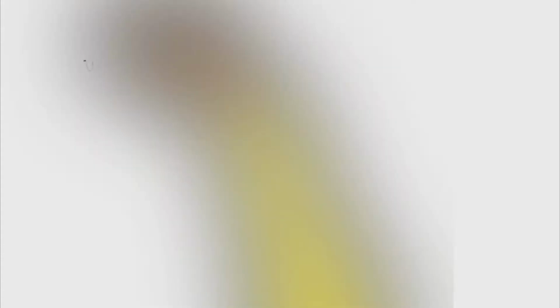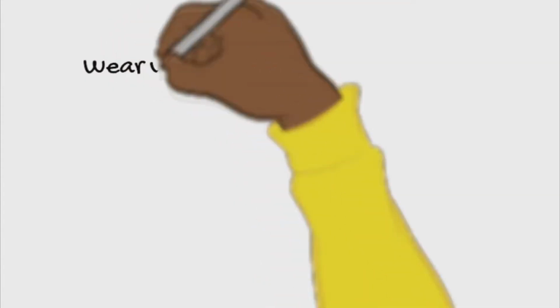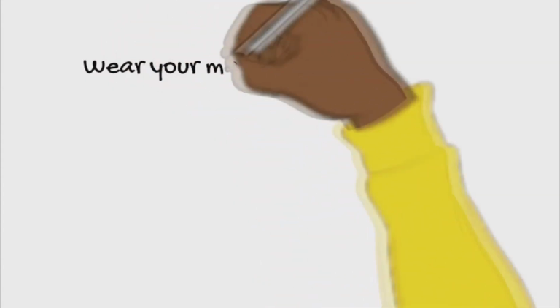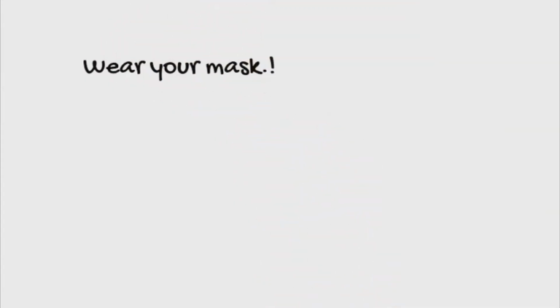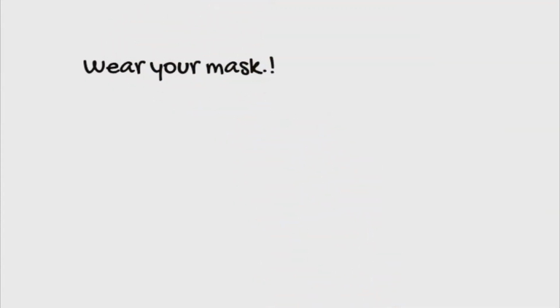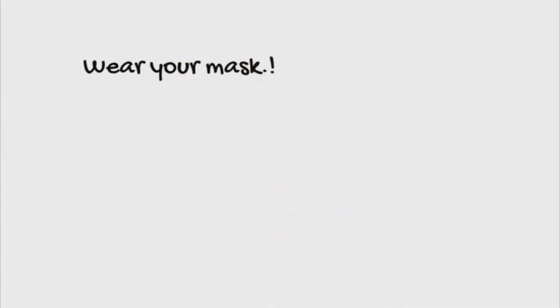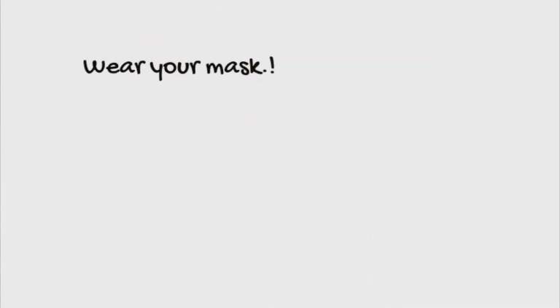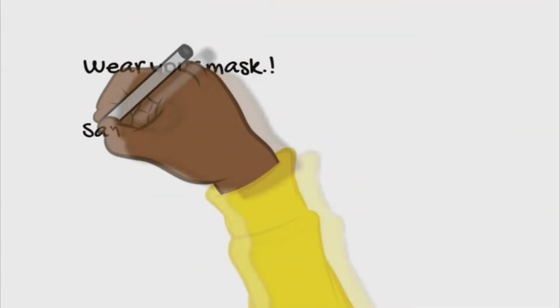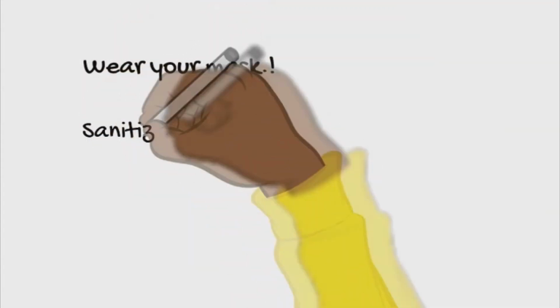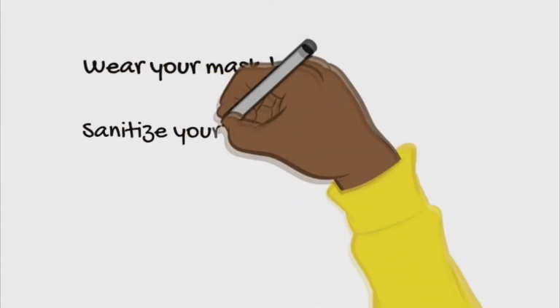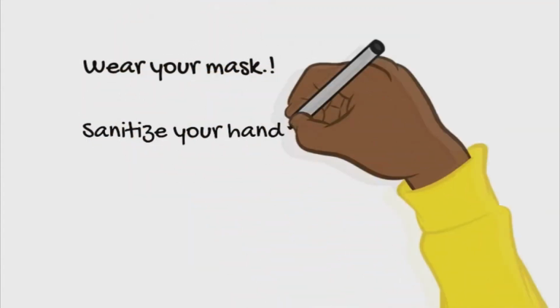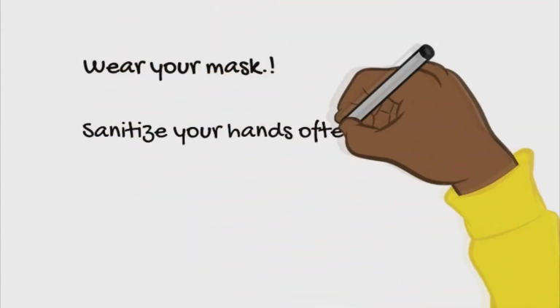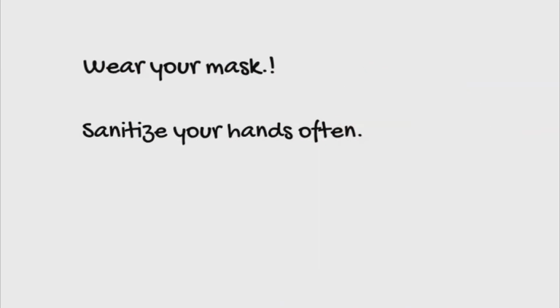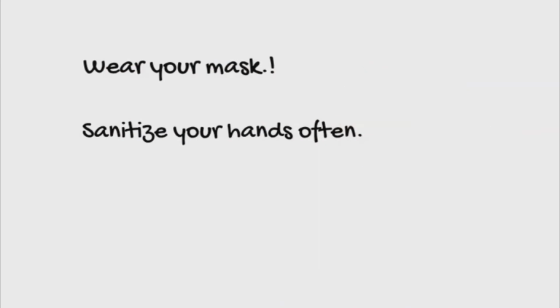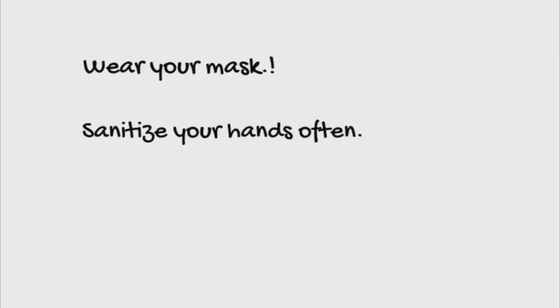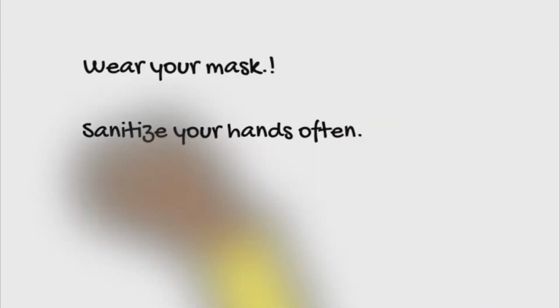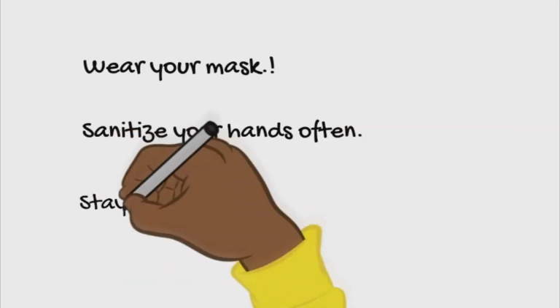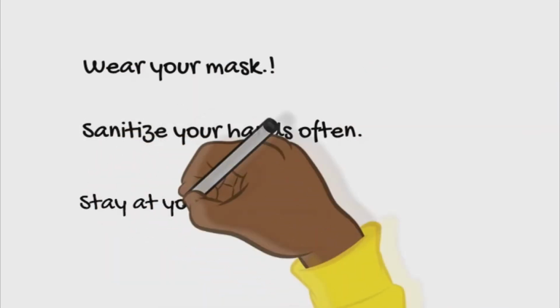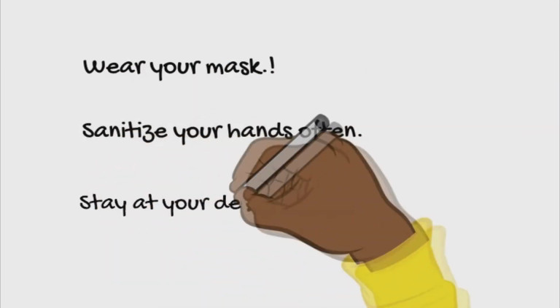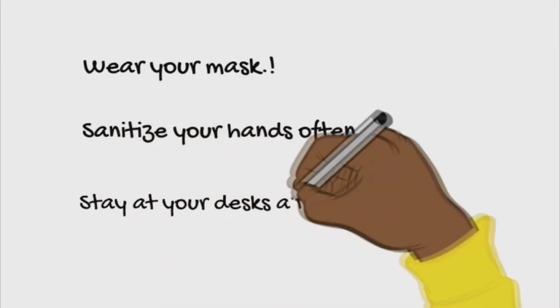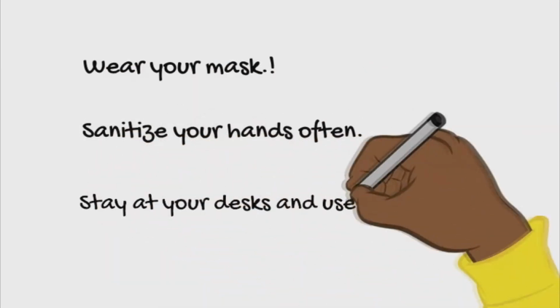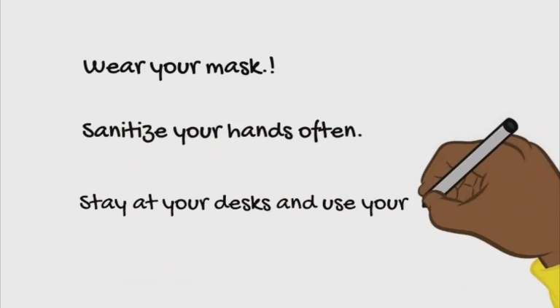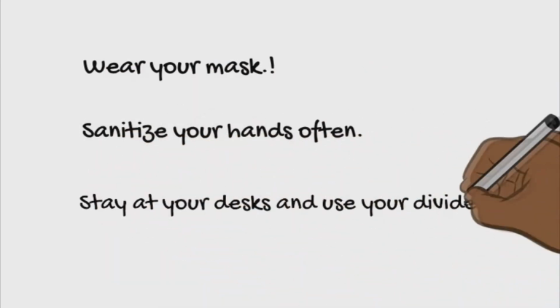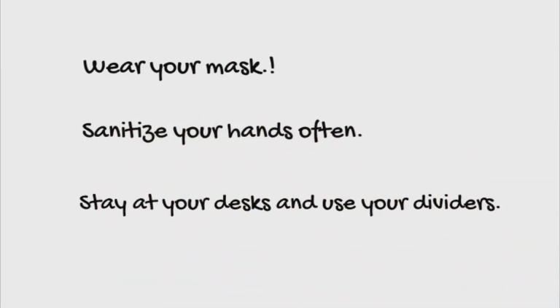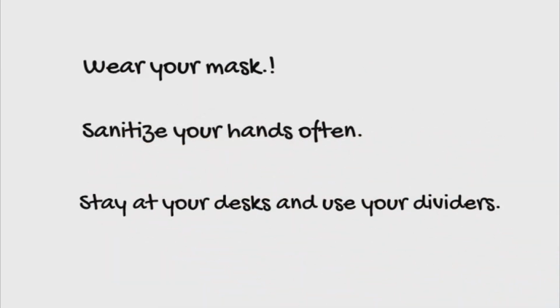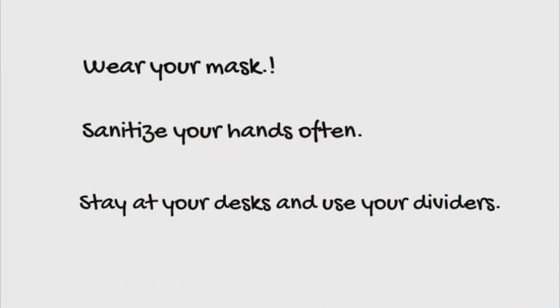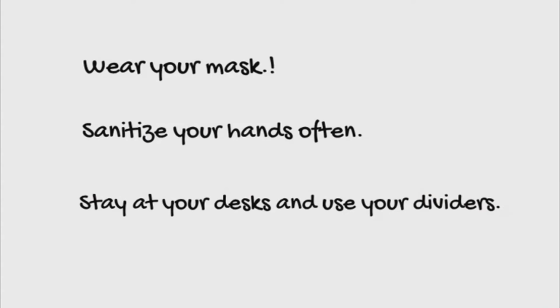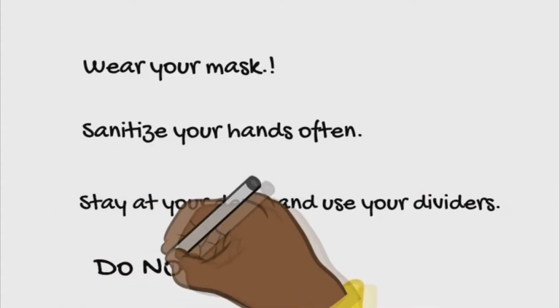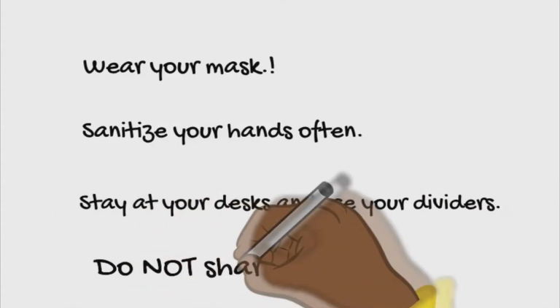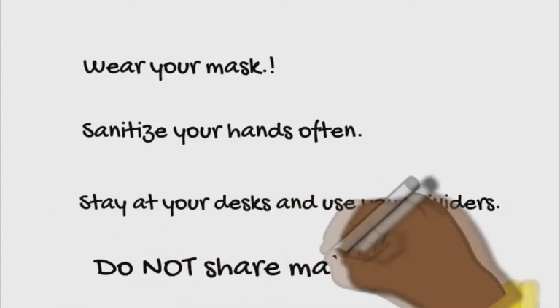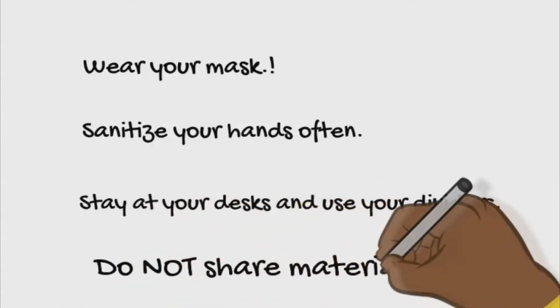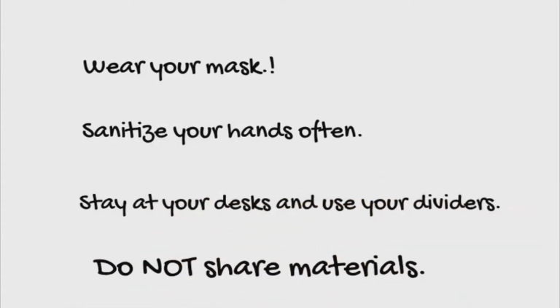Wear your mask. Sanitize your hands often. Stay at your desks and use your dividers. Do not share materials.